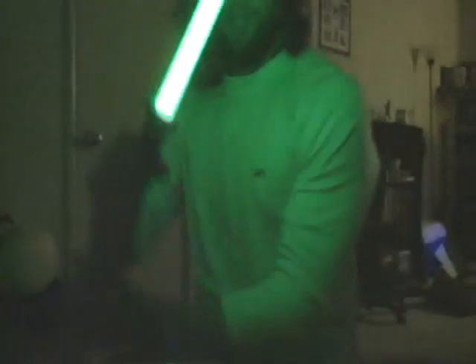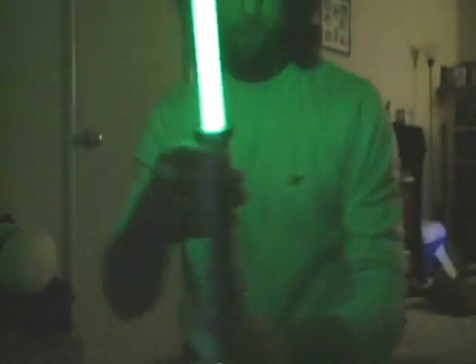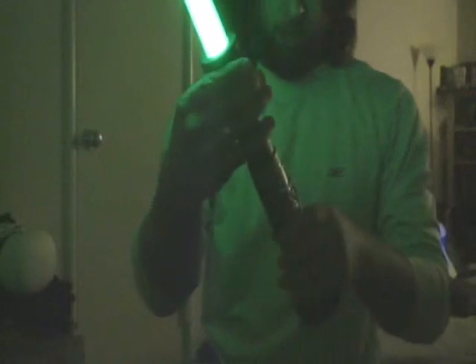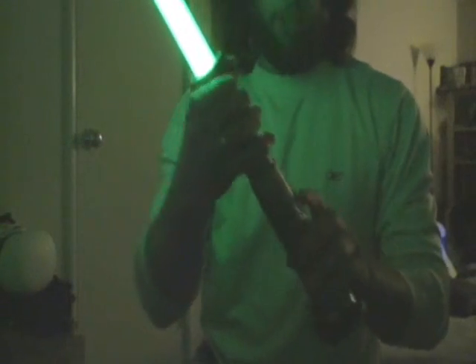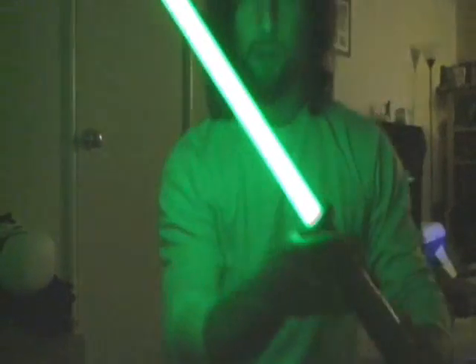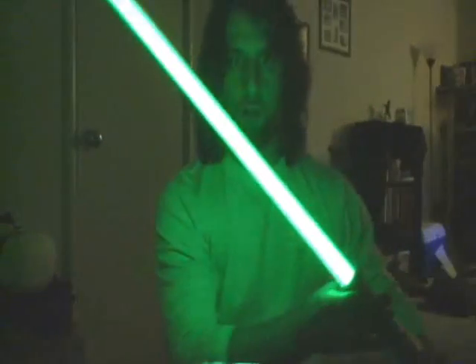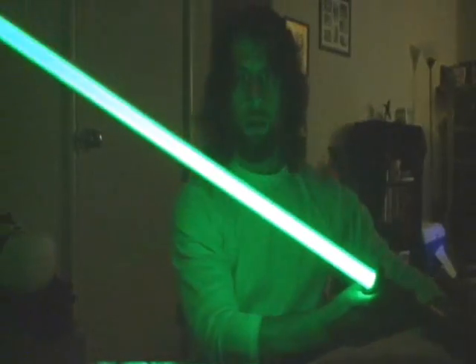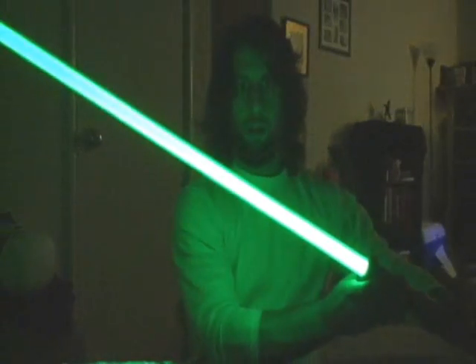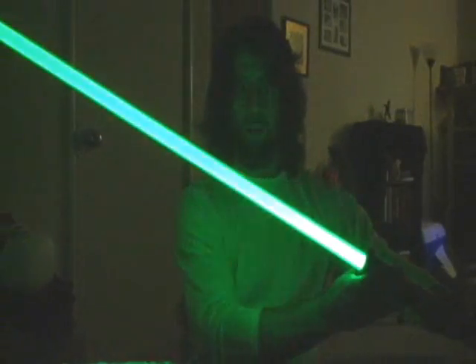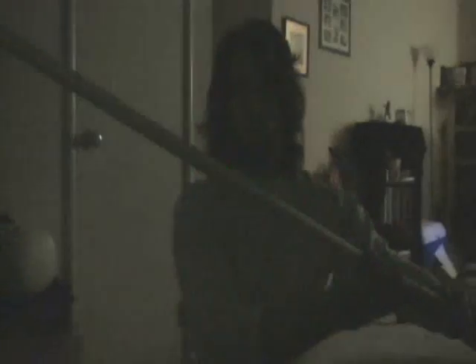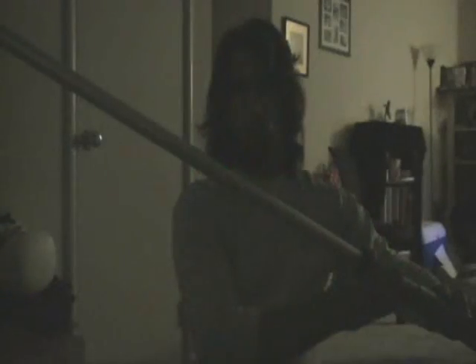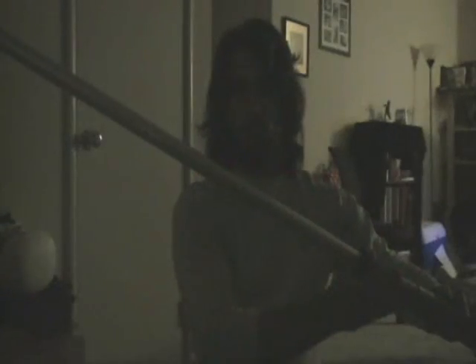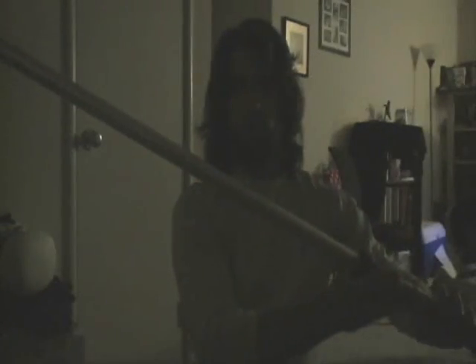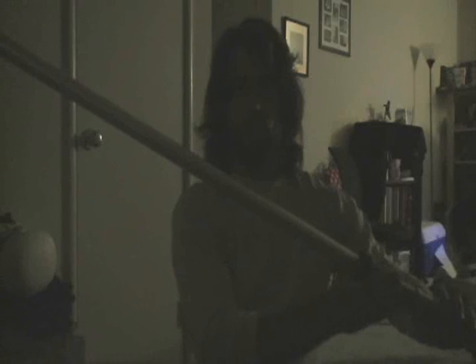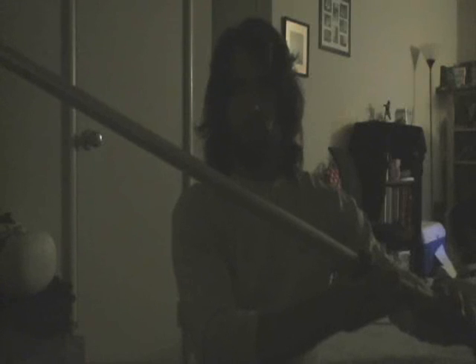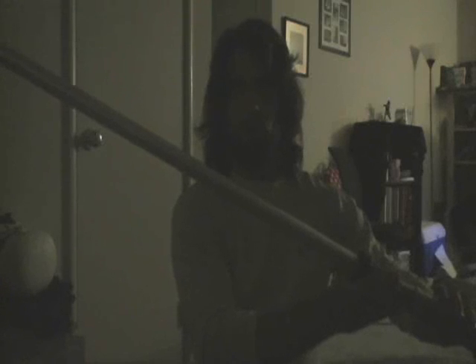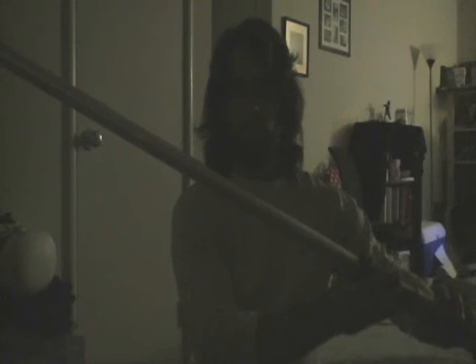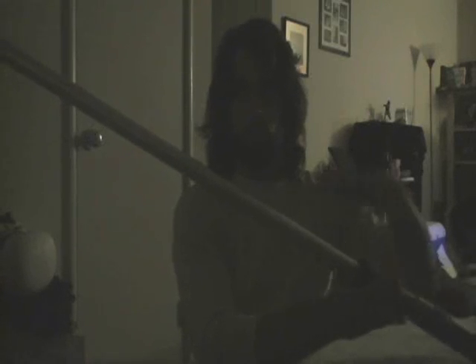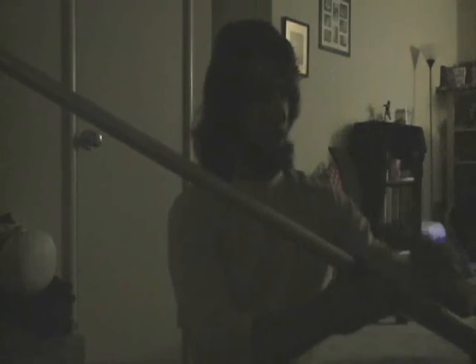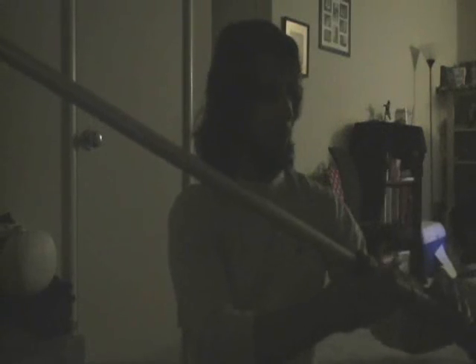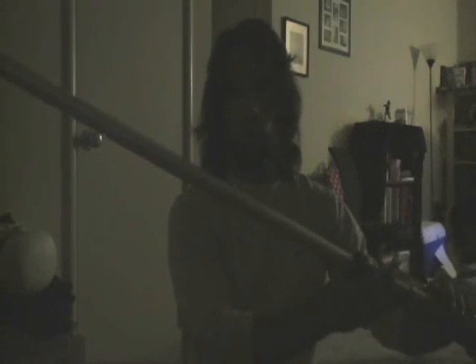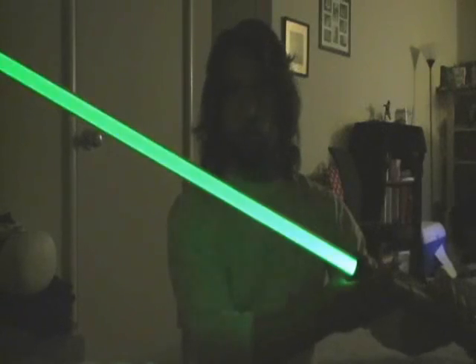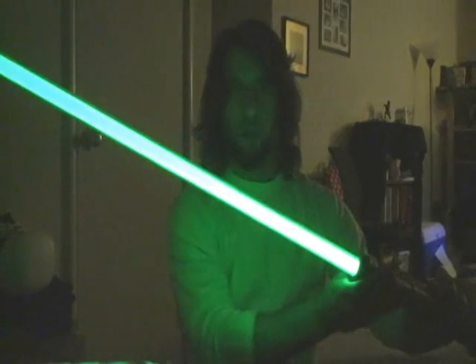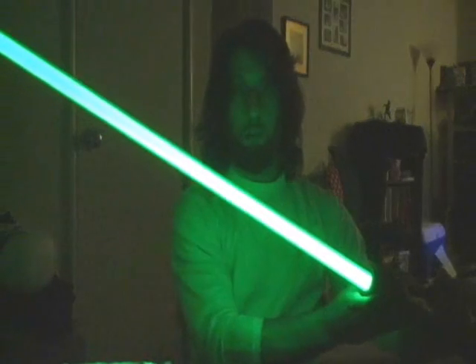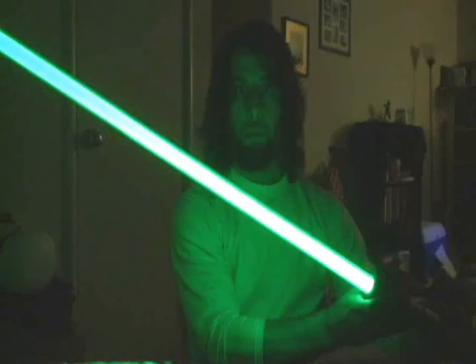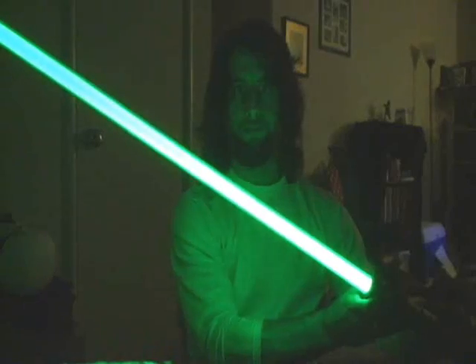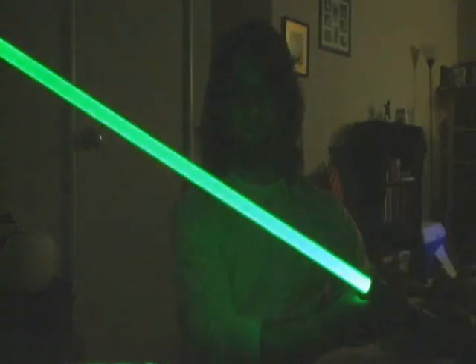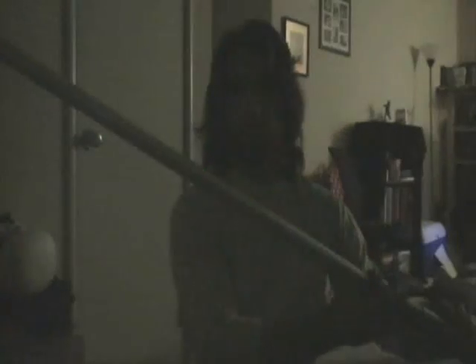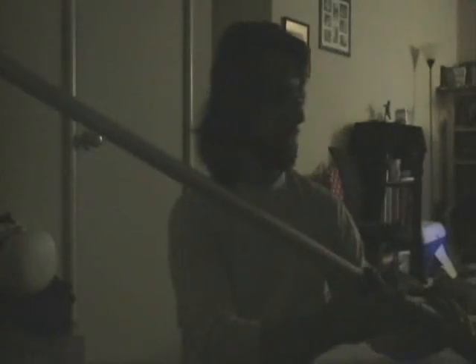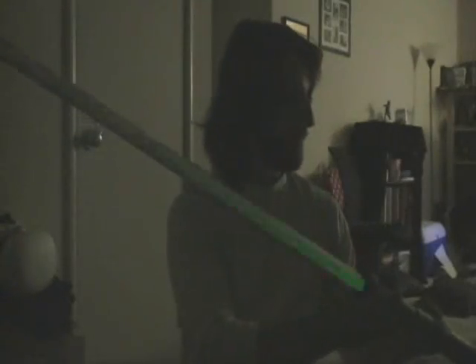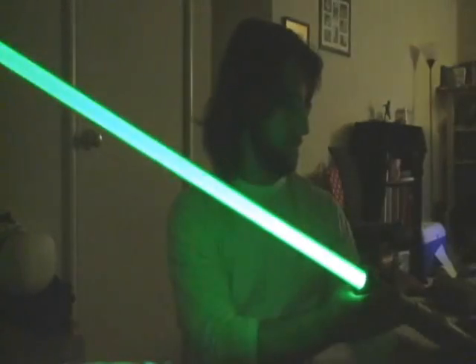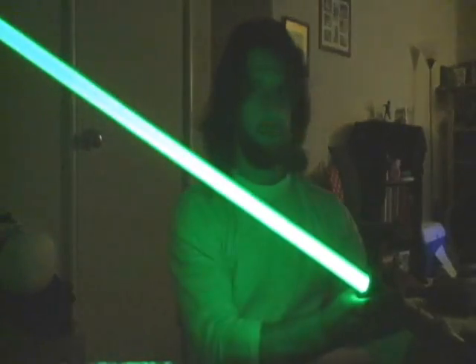So, that's pretty much it. Let's turn this saber down. You can see the nice retraction up and down of the blade.